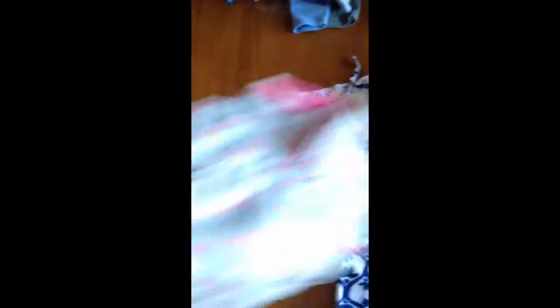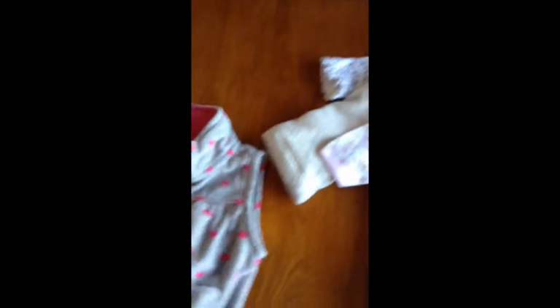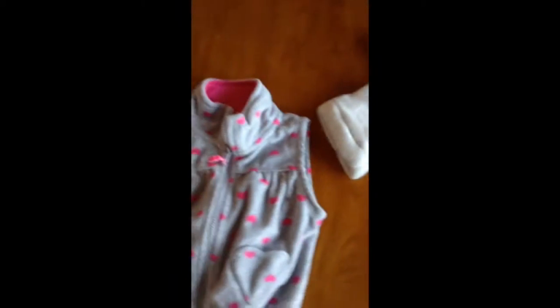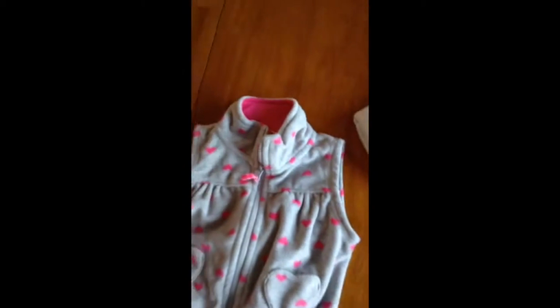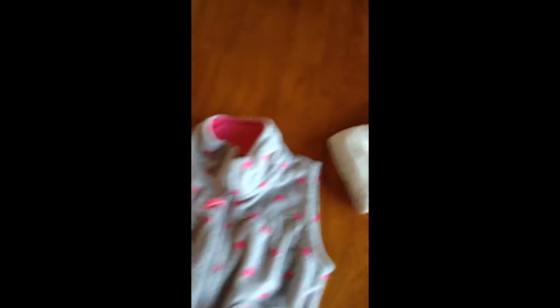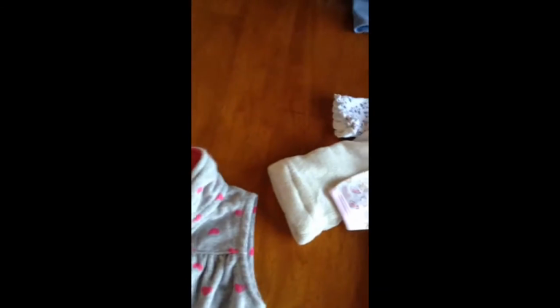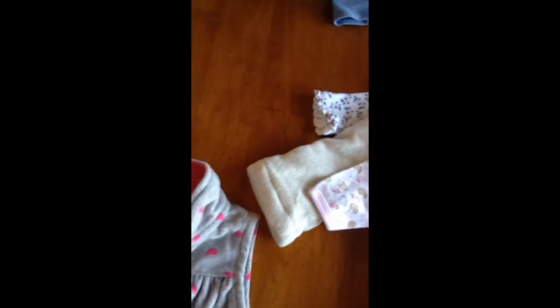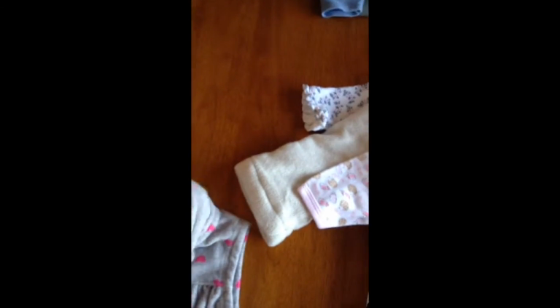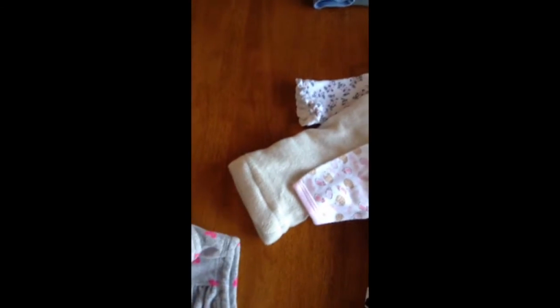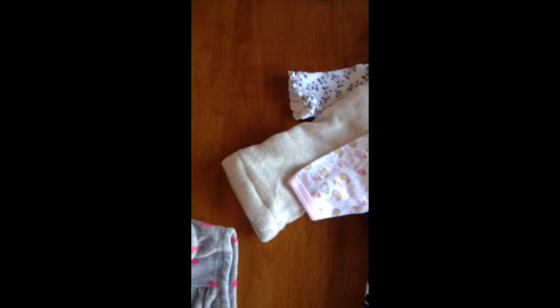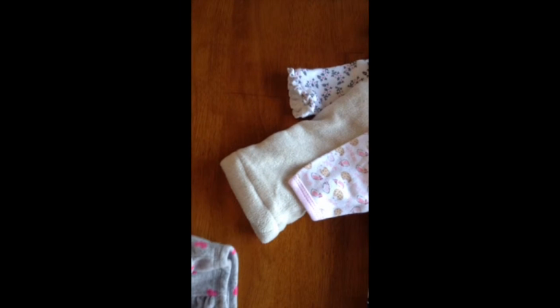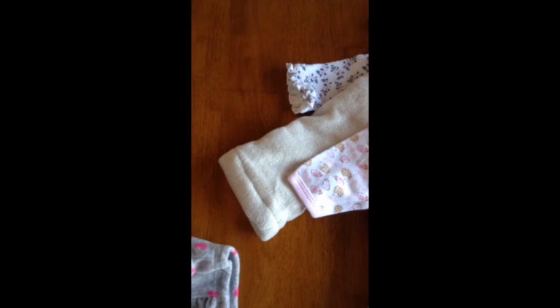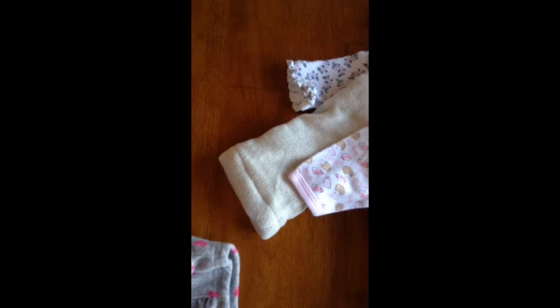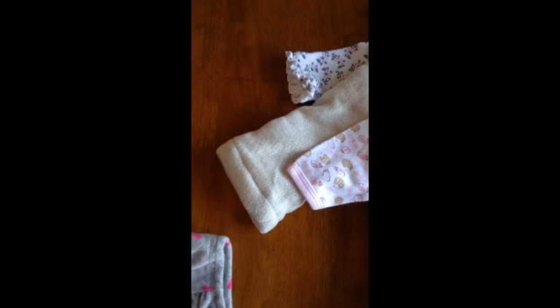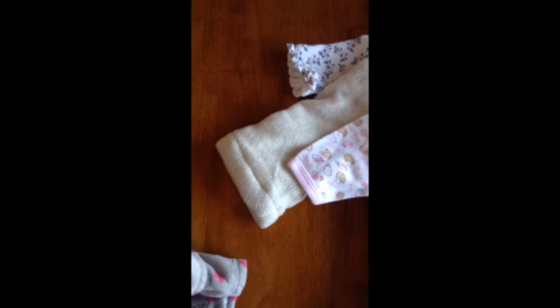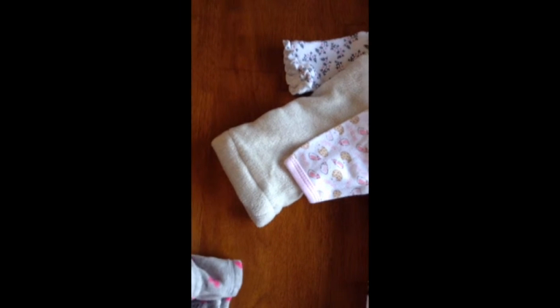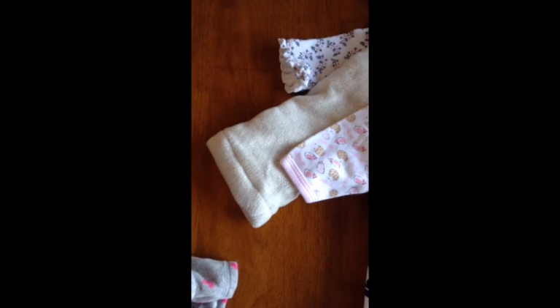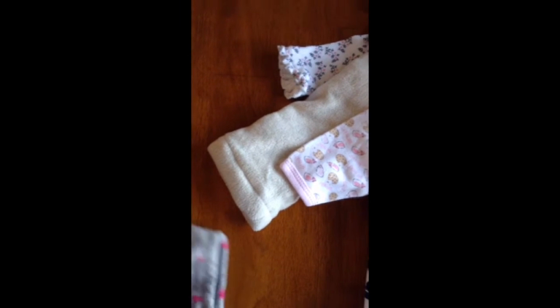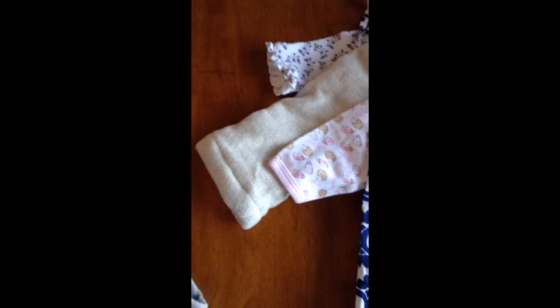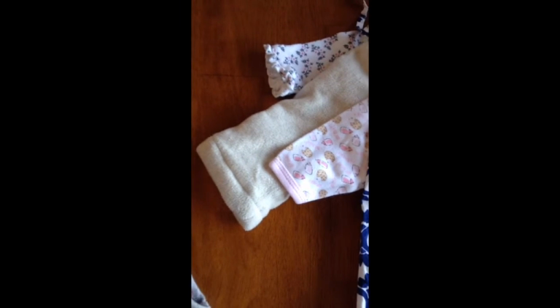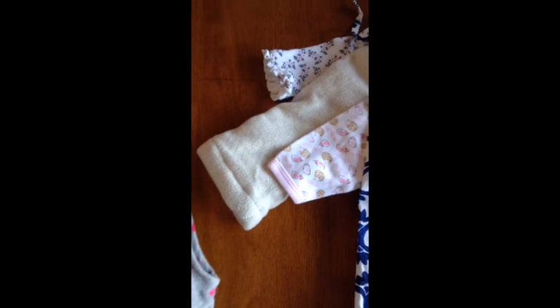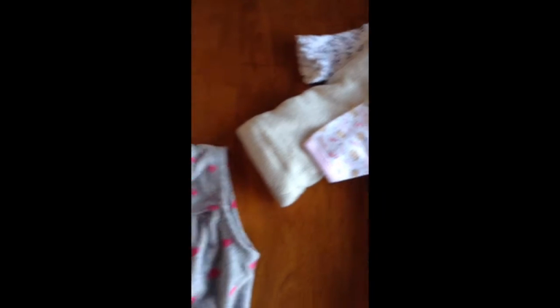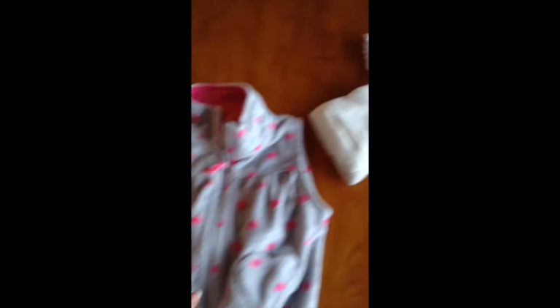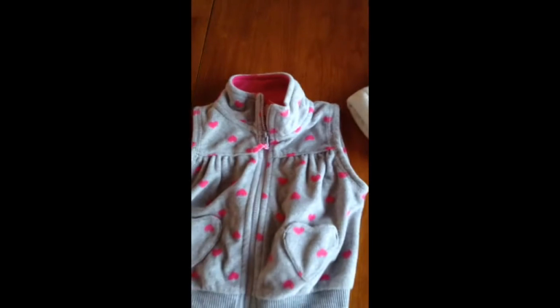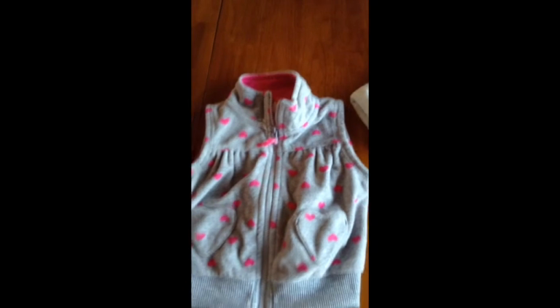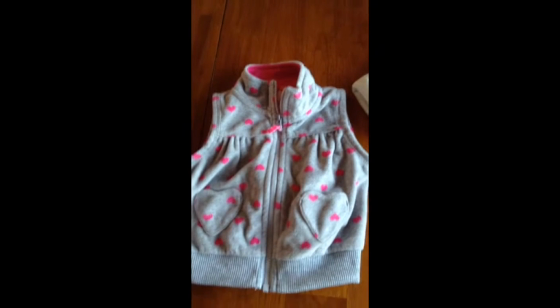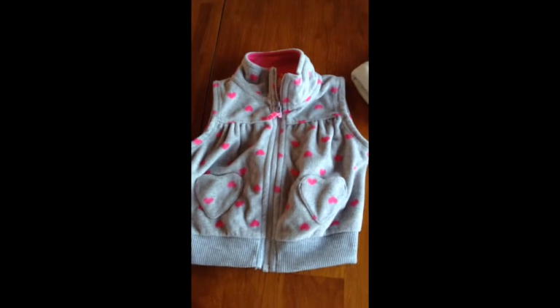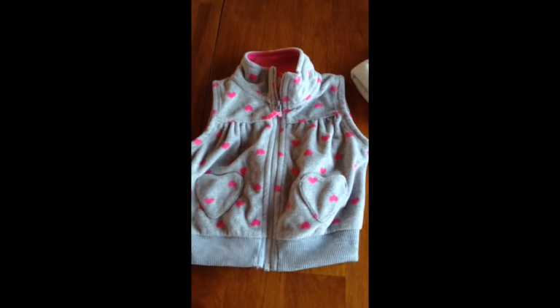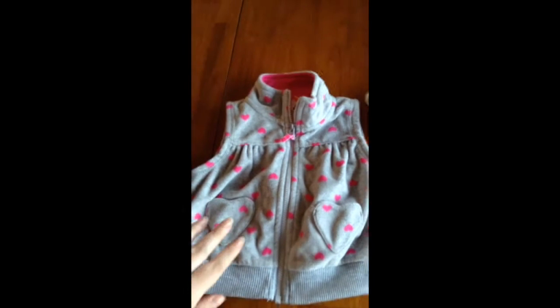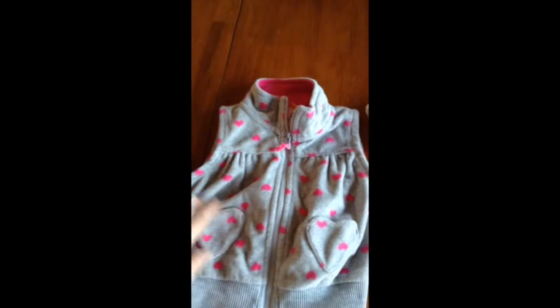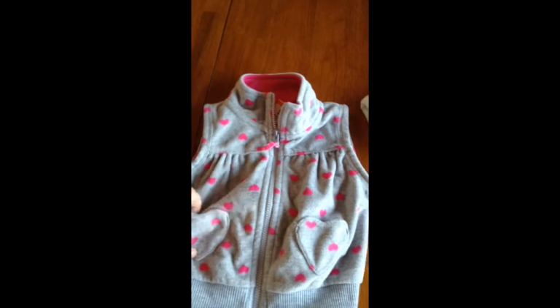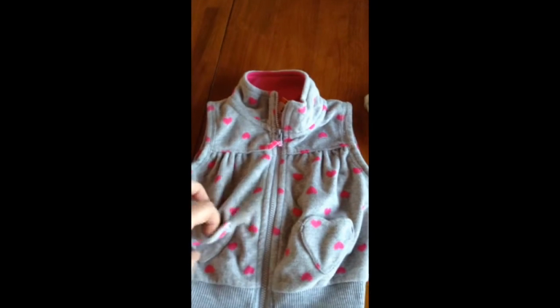And then another vest from Carters, nine months. It was $2.00 and it has the little pockets.